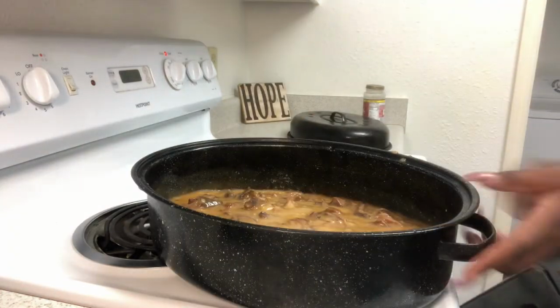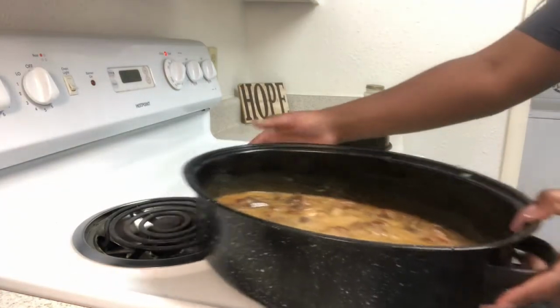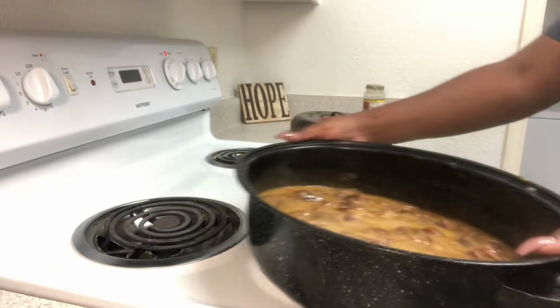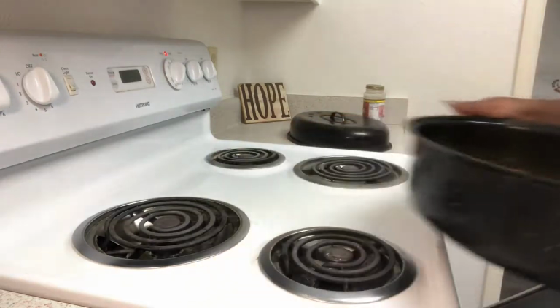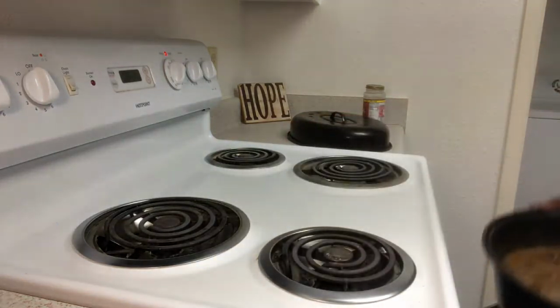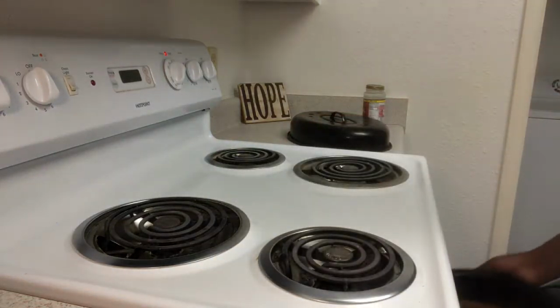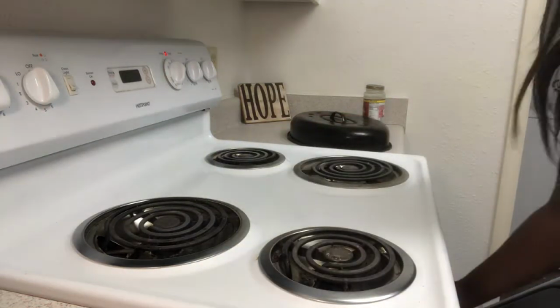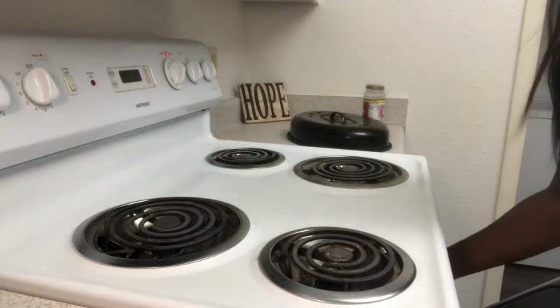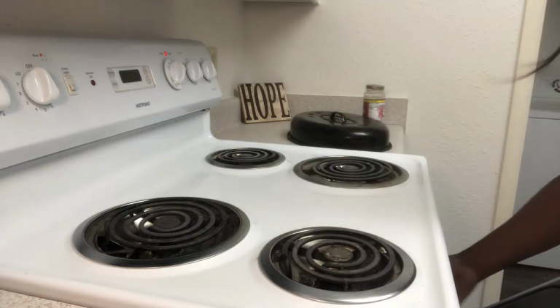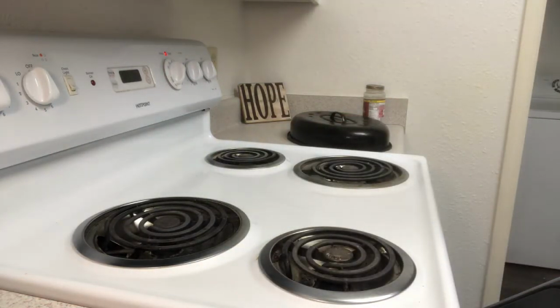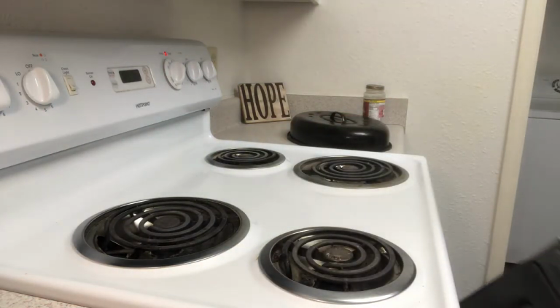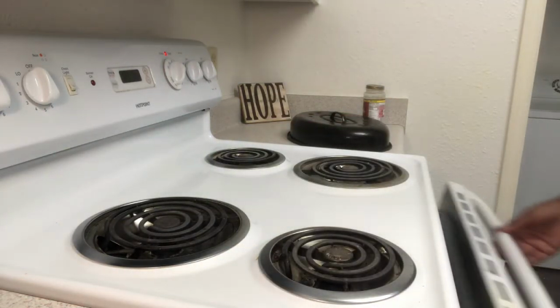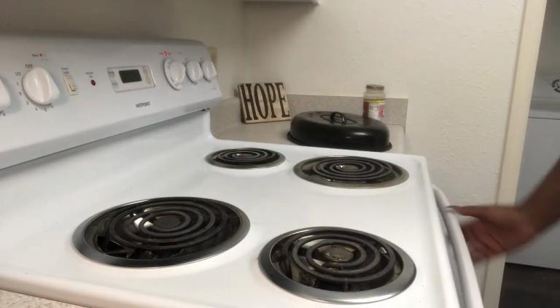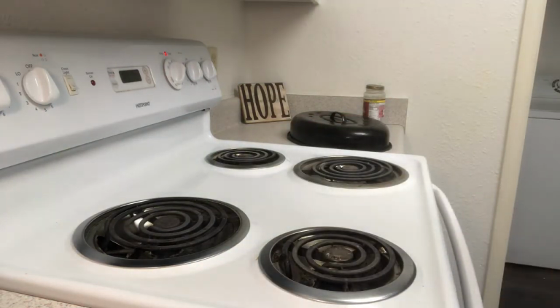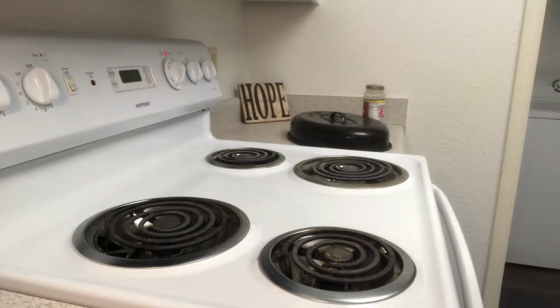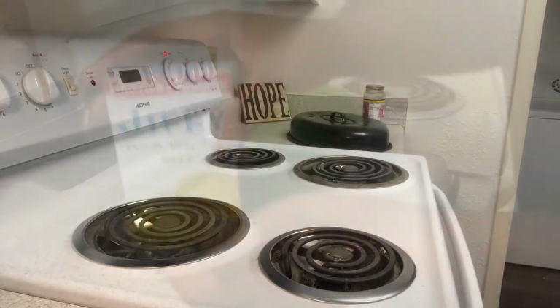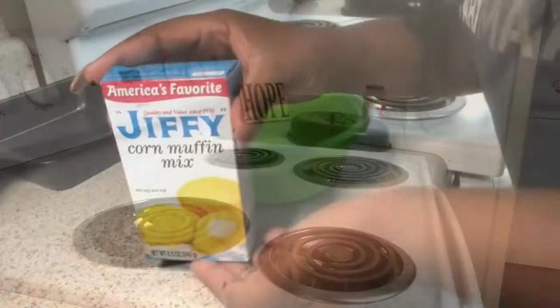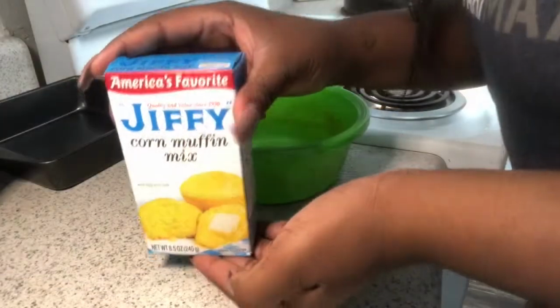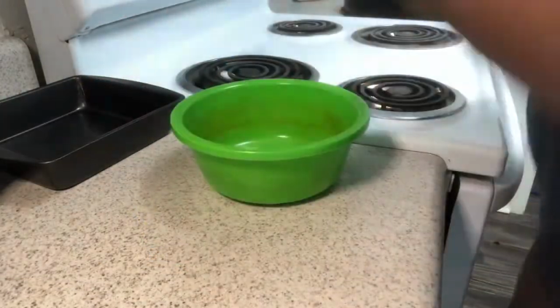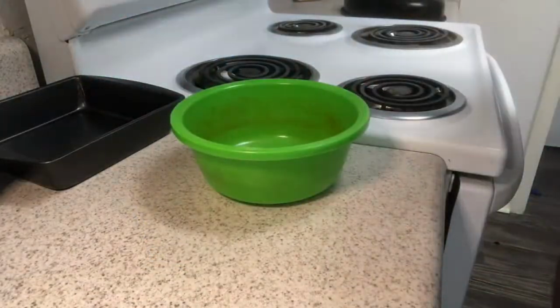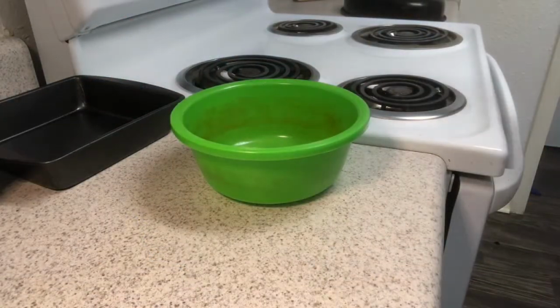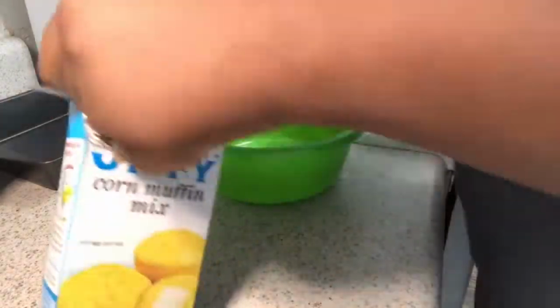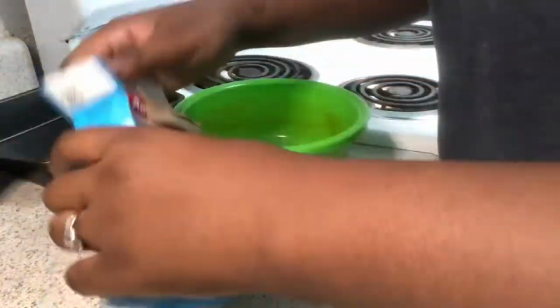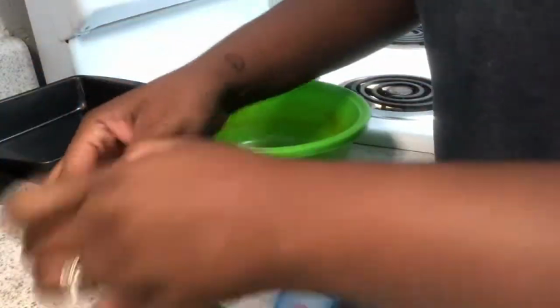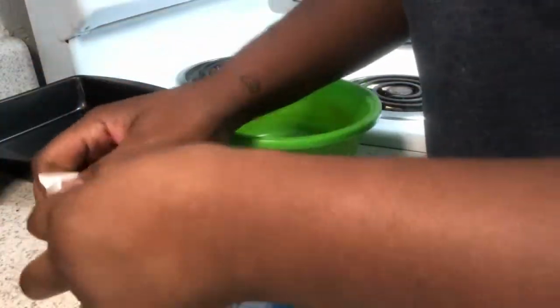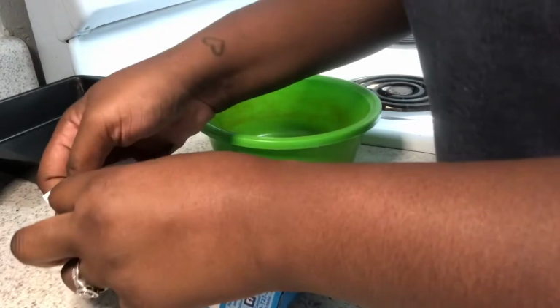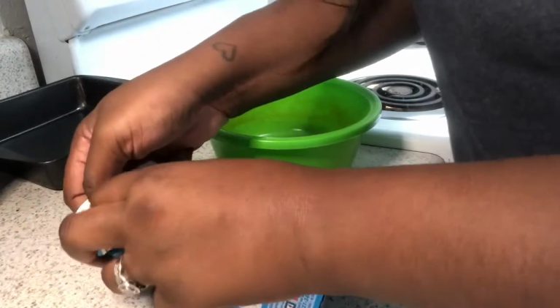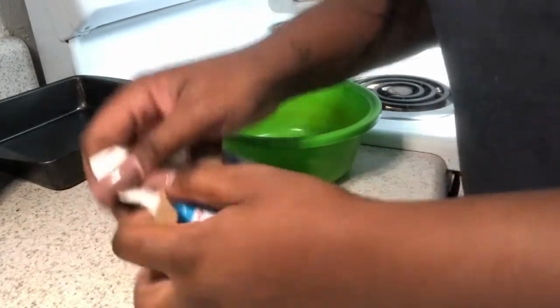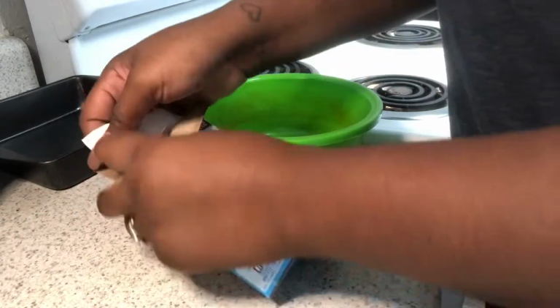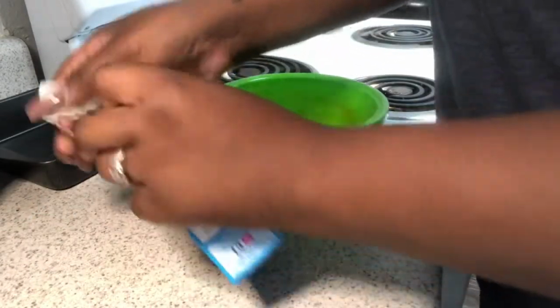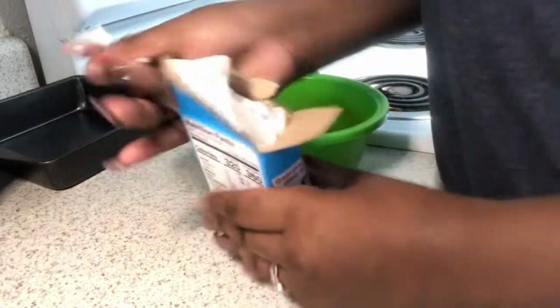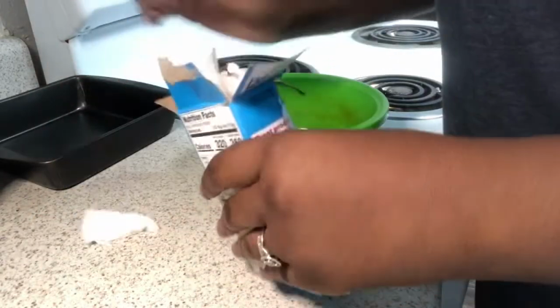Now I'm going to place it back in the oven. I did not put the top on there — the first time it cooked with the top on, but the second time you want the top off so that the gravy can get nice and warmed up throughout the meat.